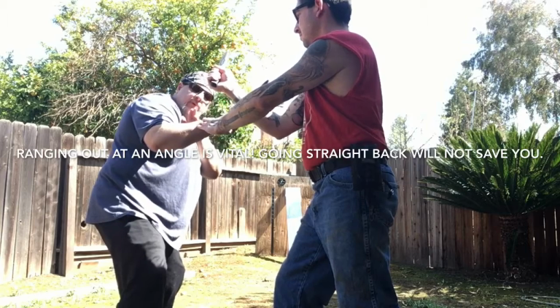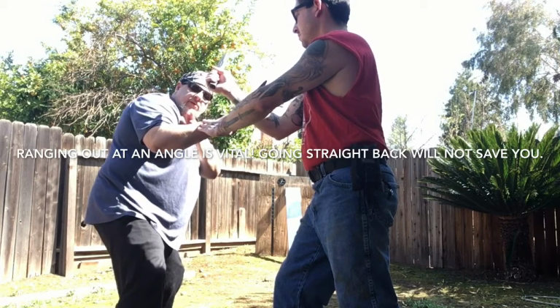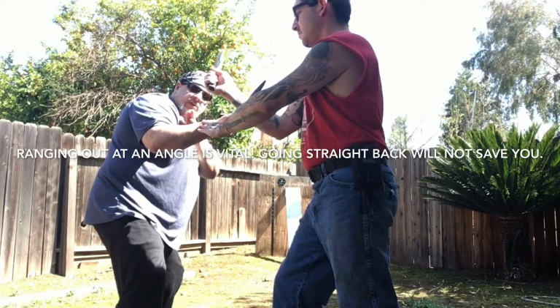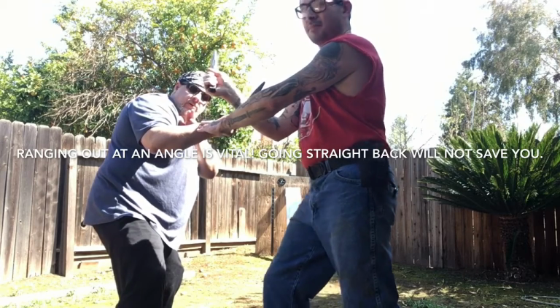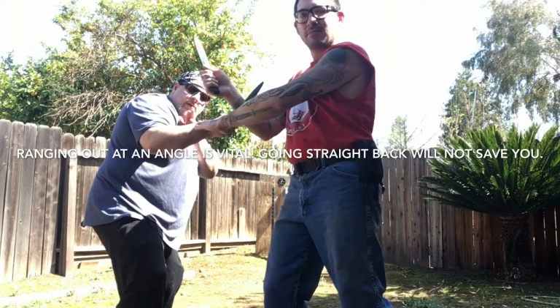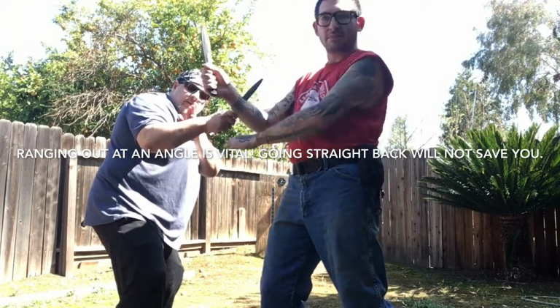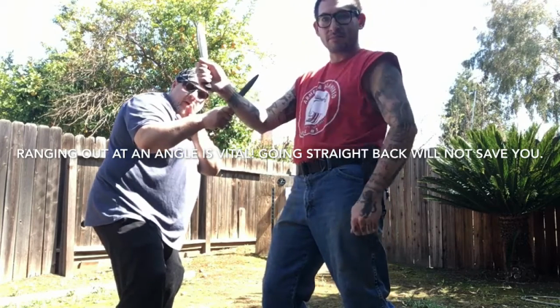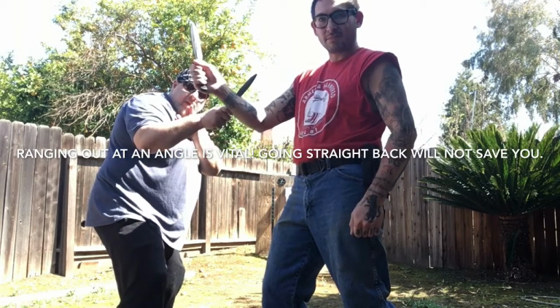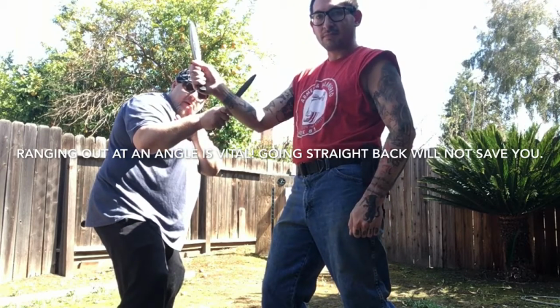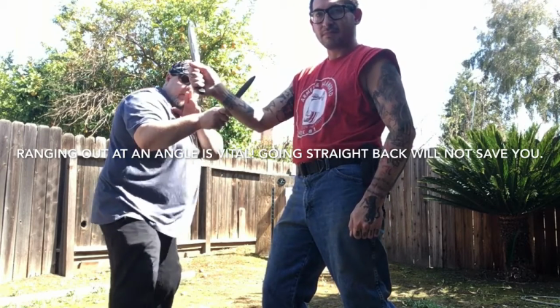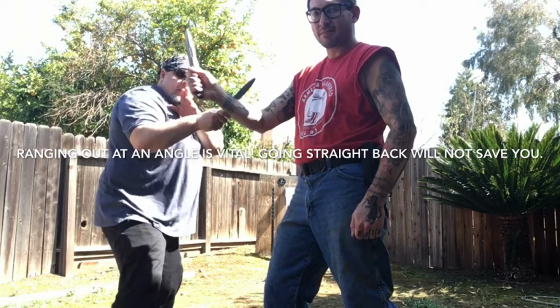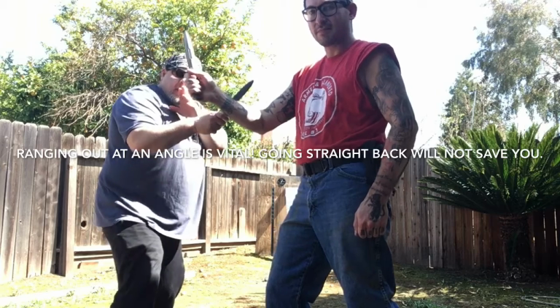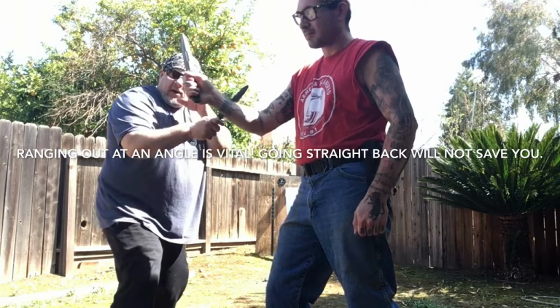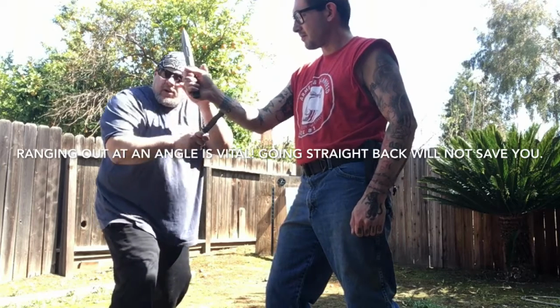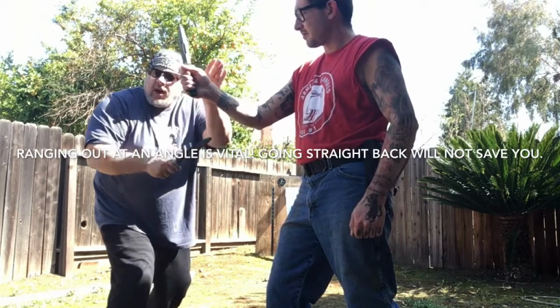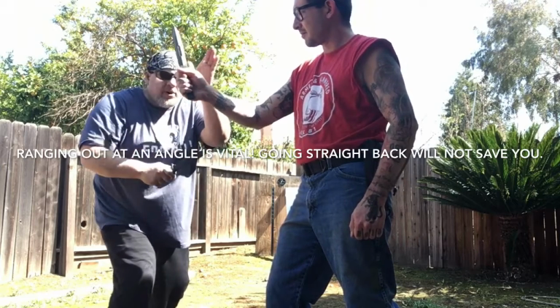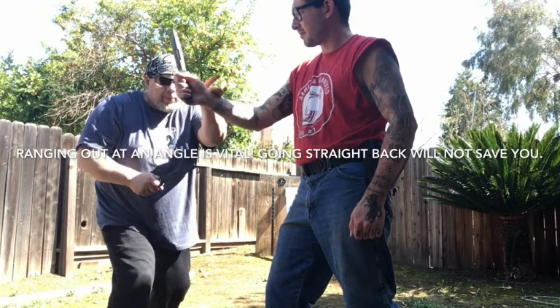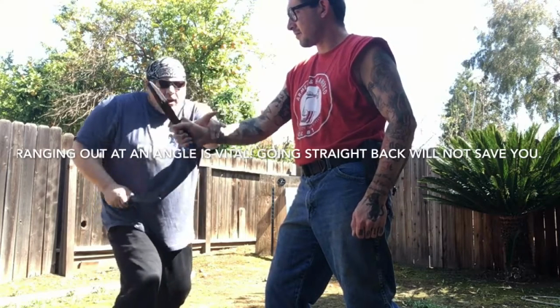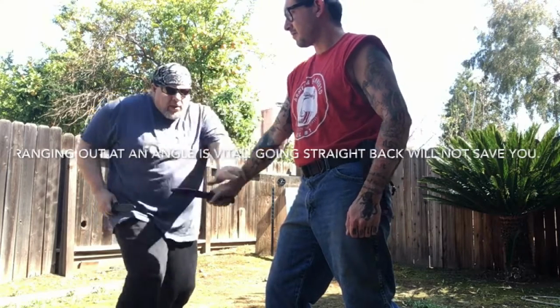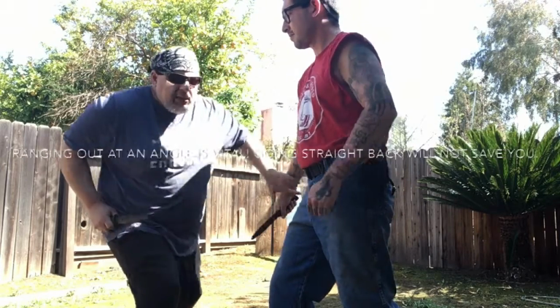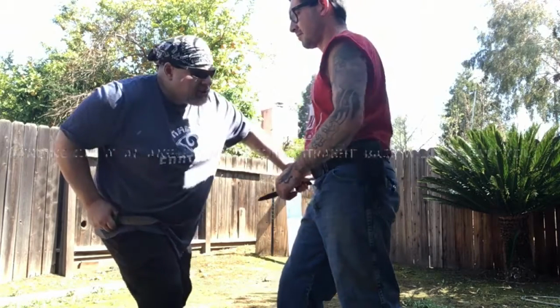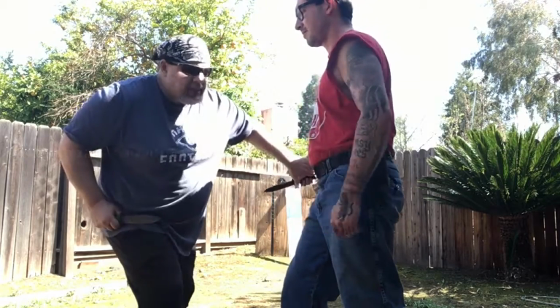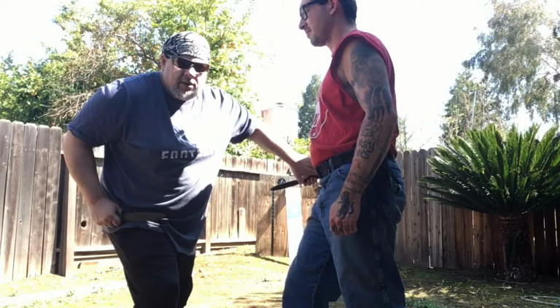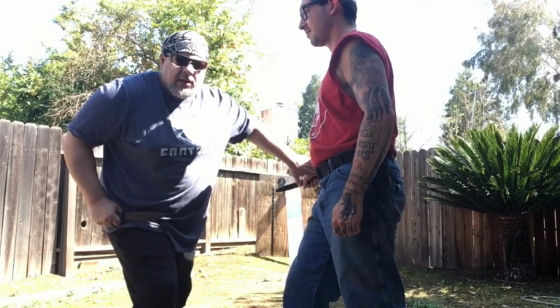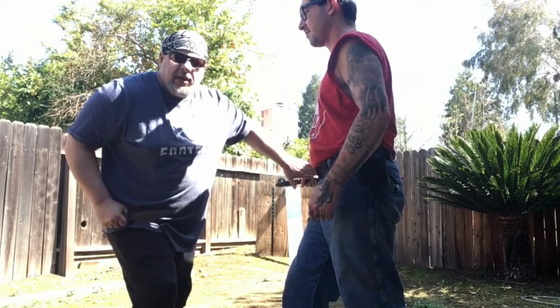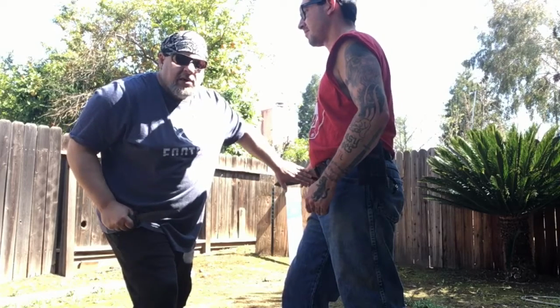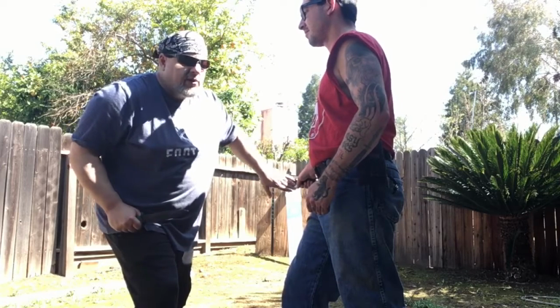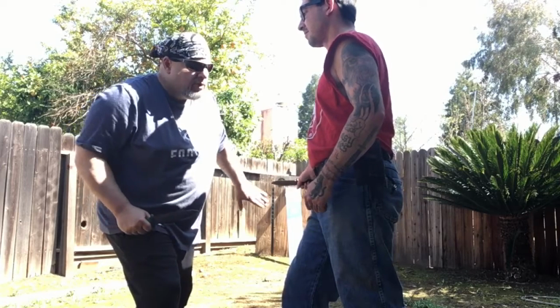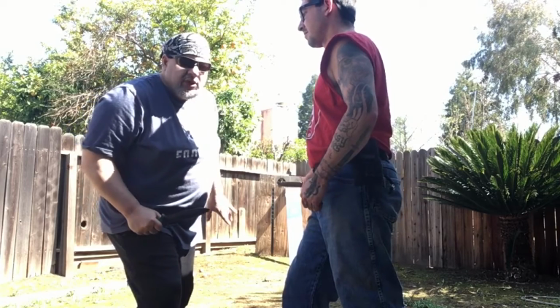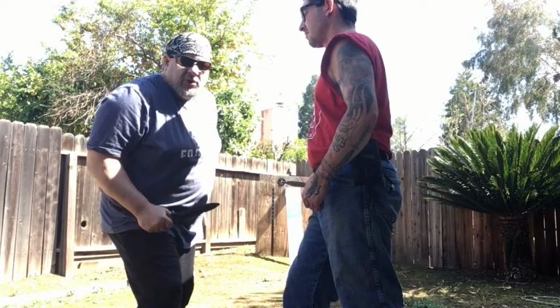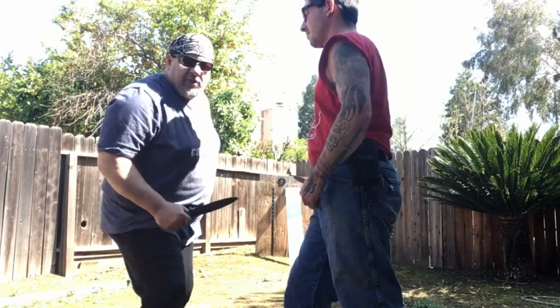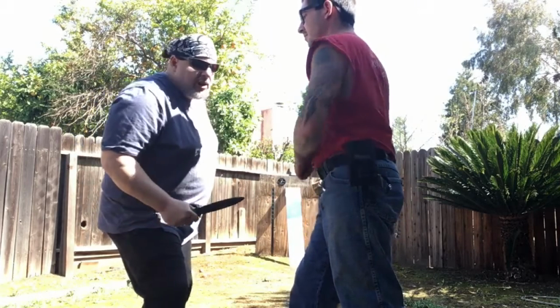You can't really see it from this angle, but I'm cutting him right there. I cut him, I open him up, I come back in, I shuffle back in, and I attack him — and that initiates the drill from the other side.